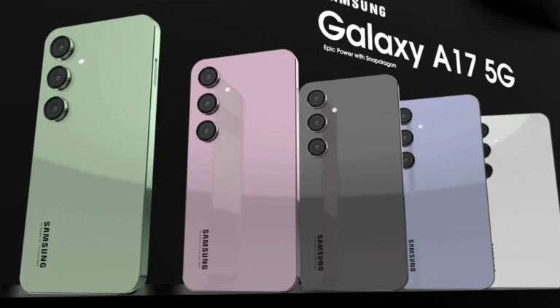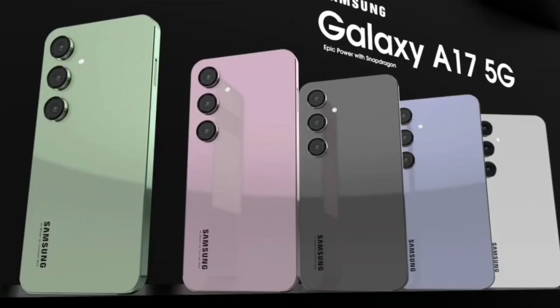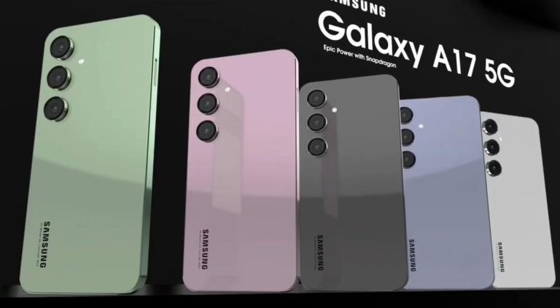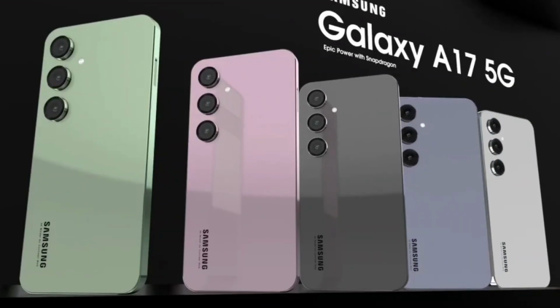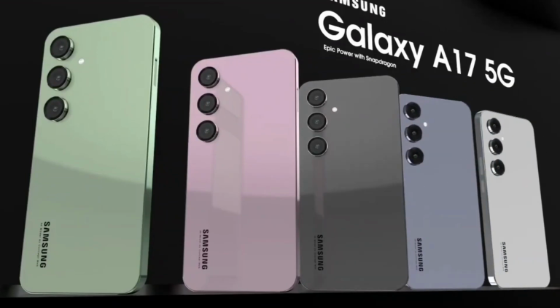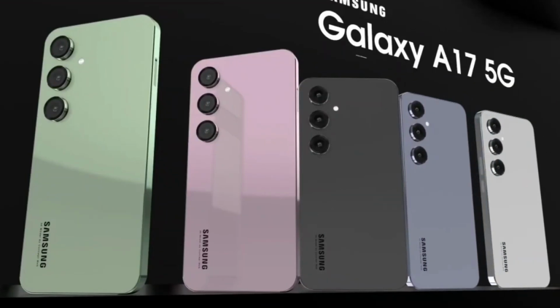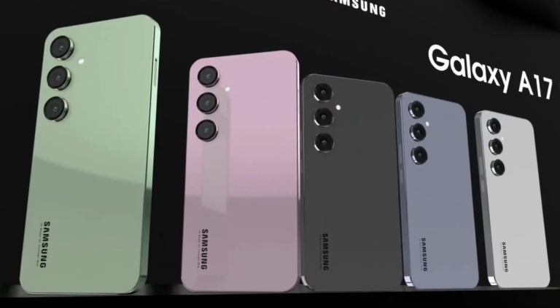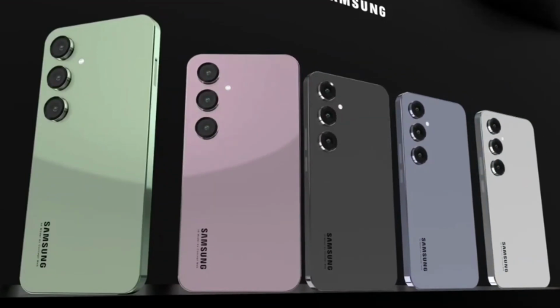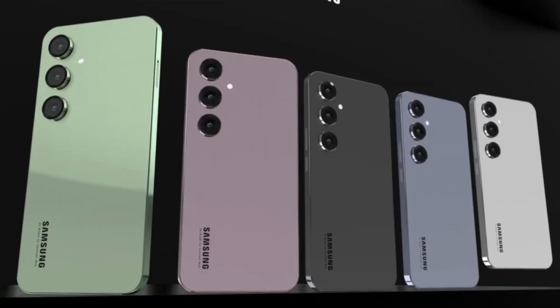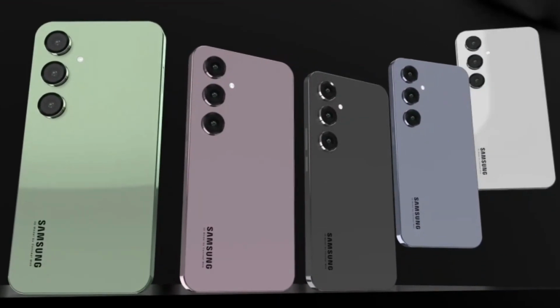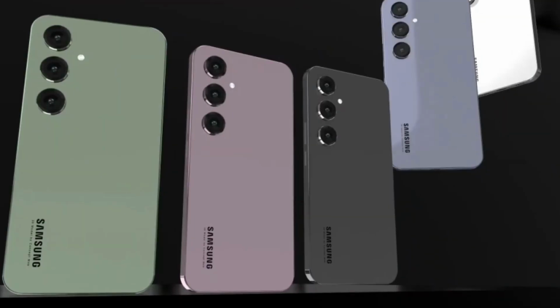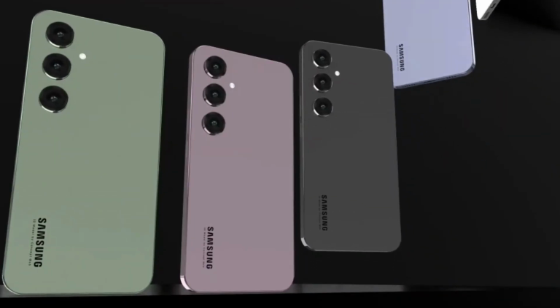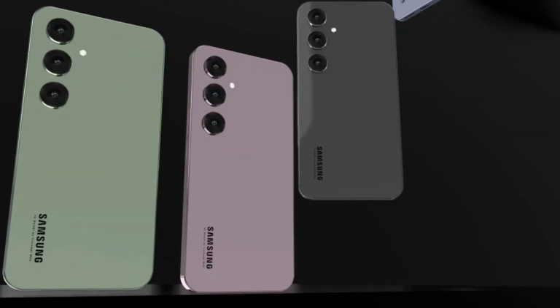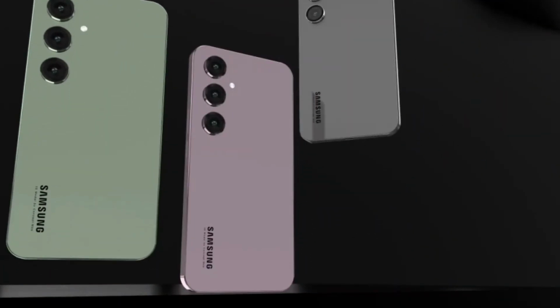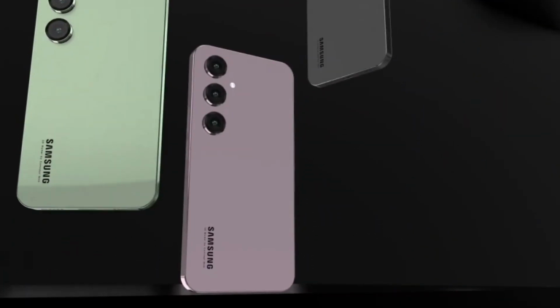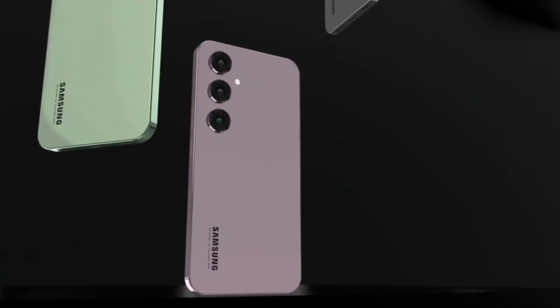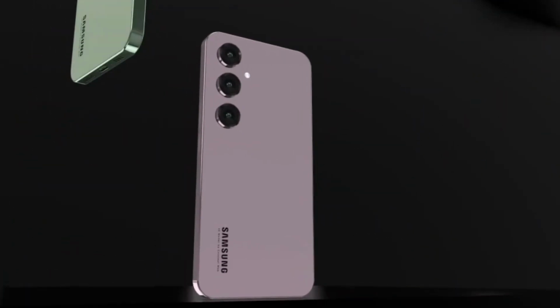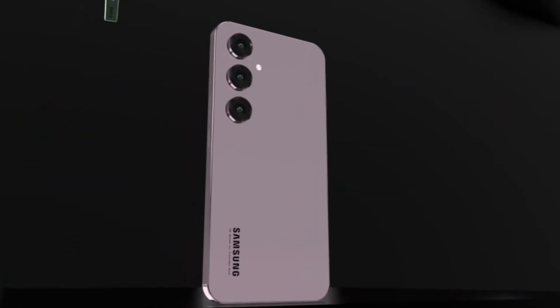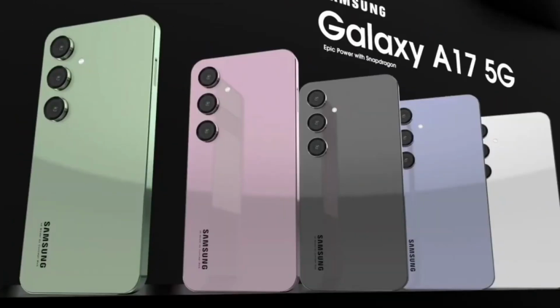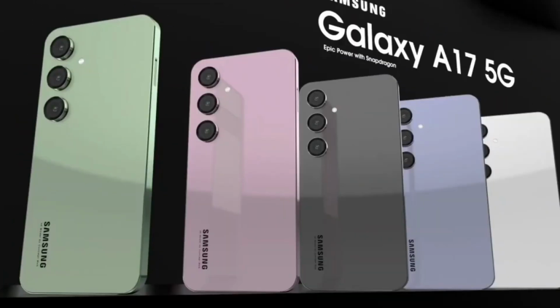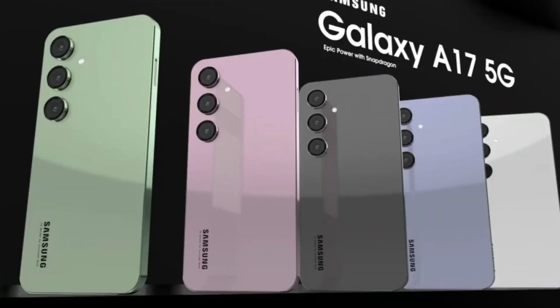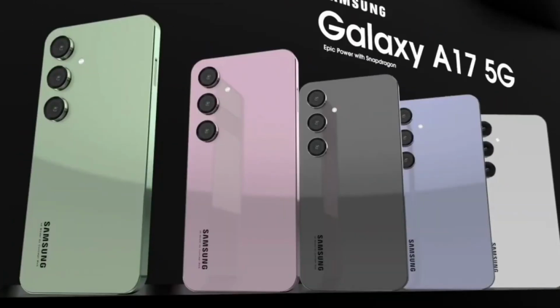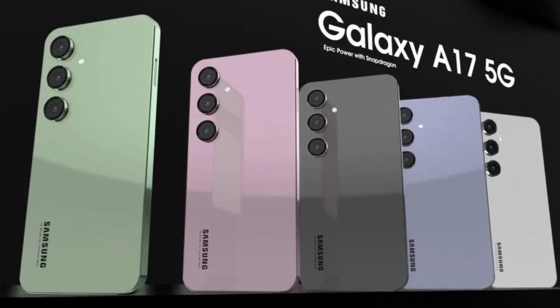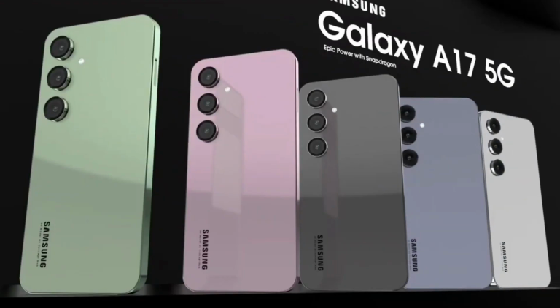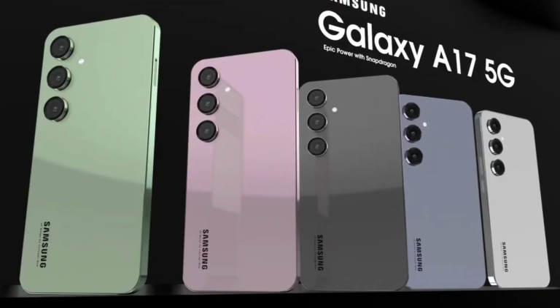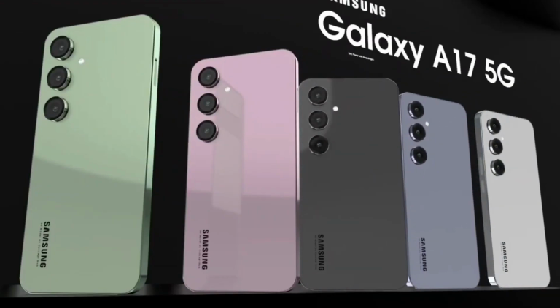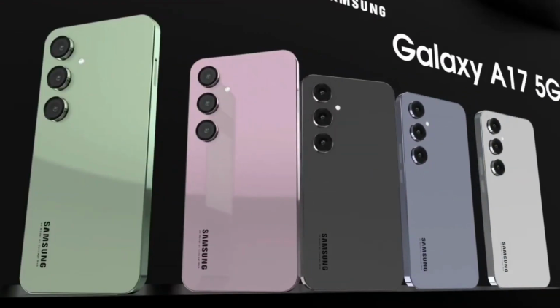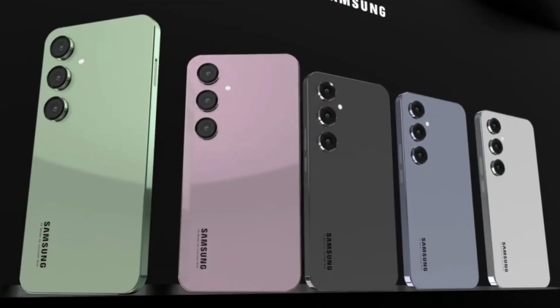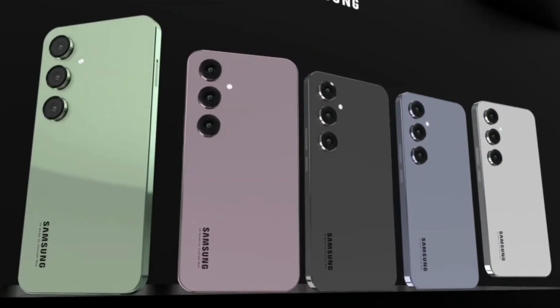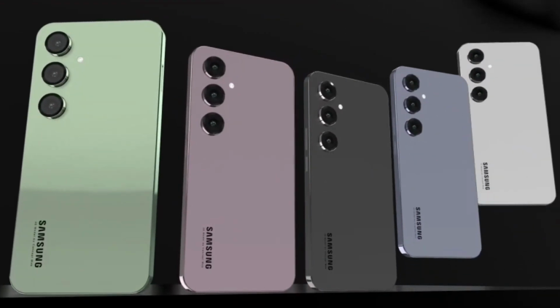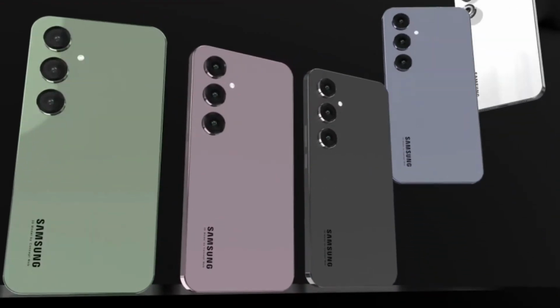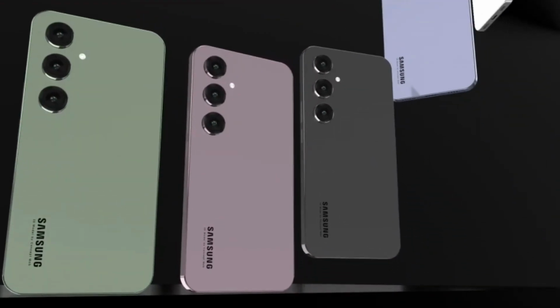Tying all this powerful hardware together is Samsung's latest One UI 8 software, offering a clean, intuitive interface with deep customization options, improved privacy features, and a smoother, more consistent user experience.